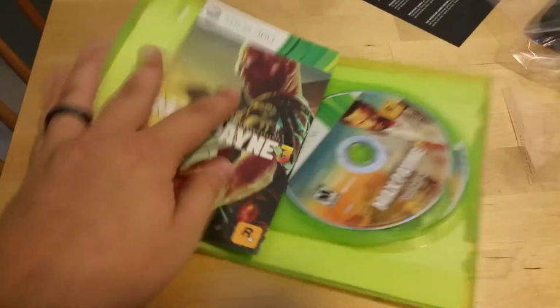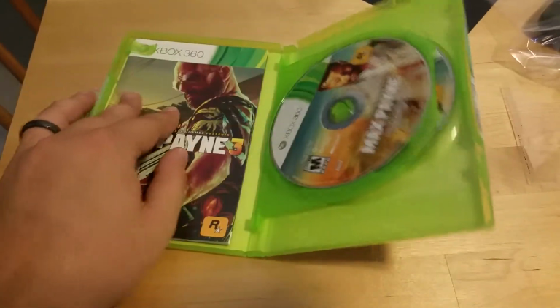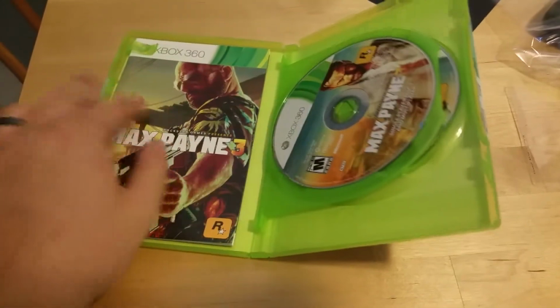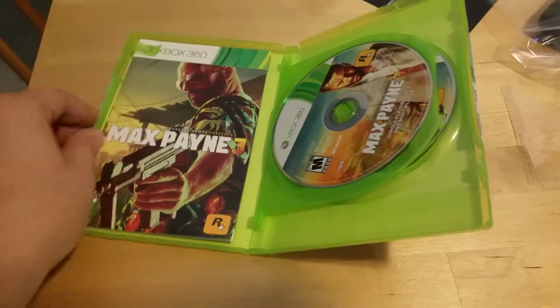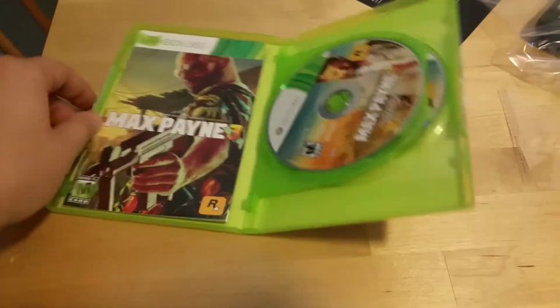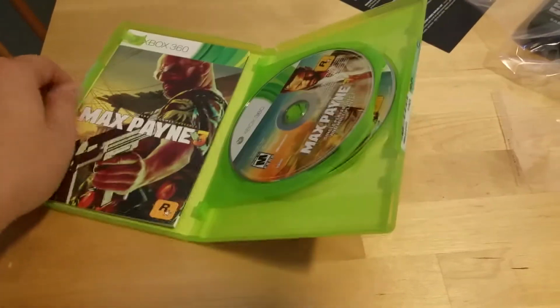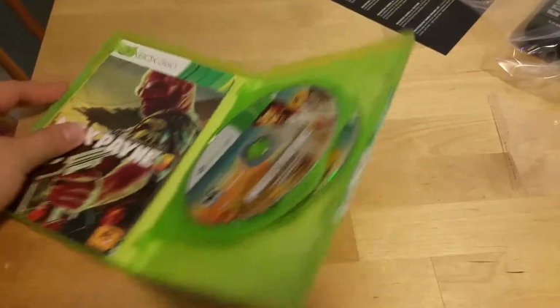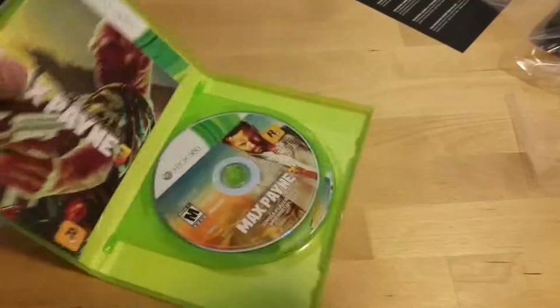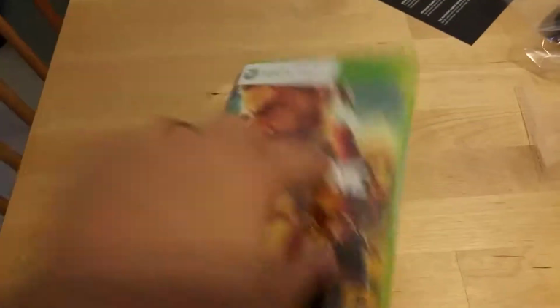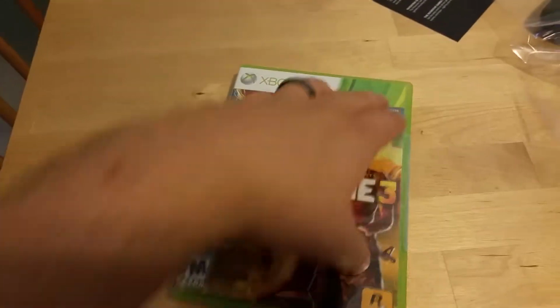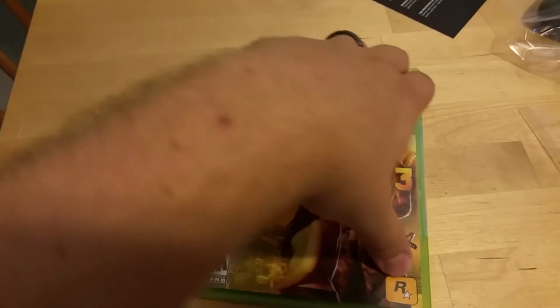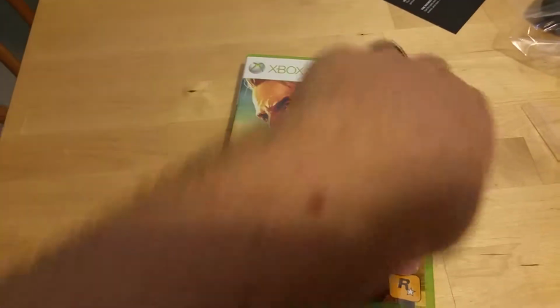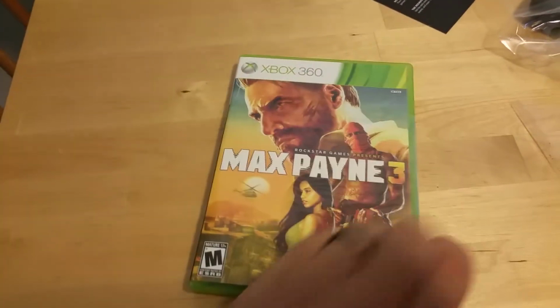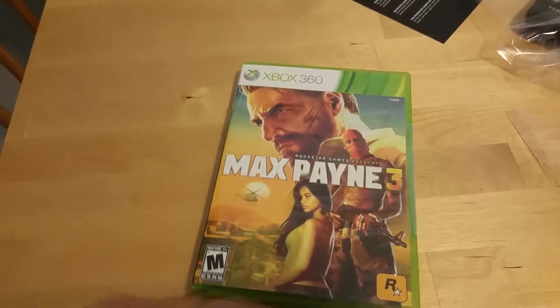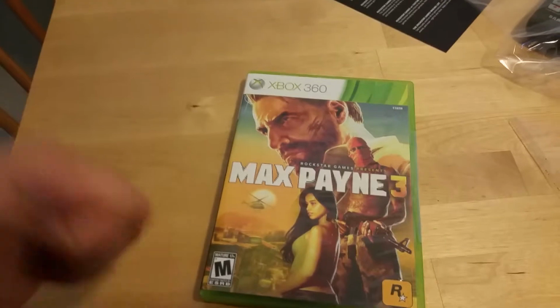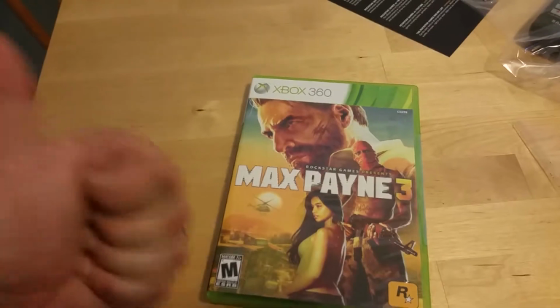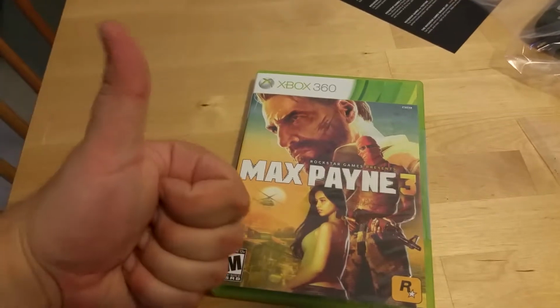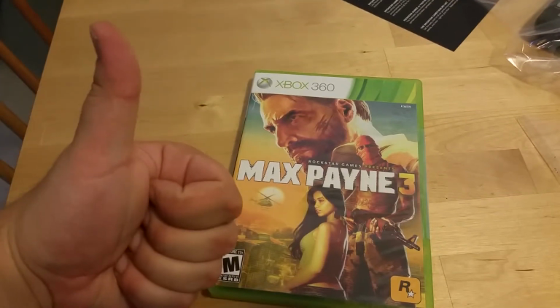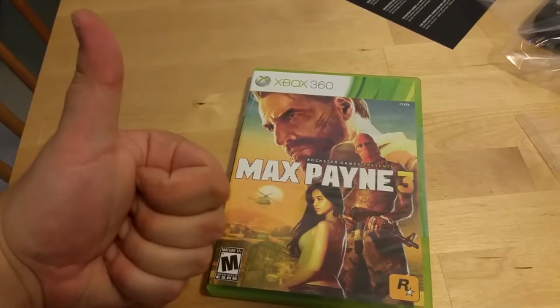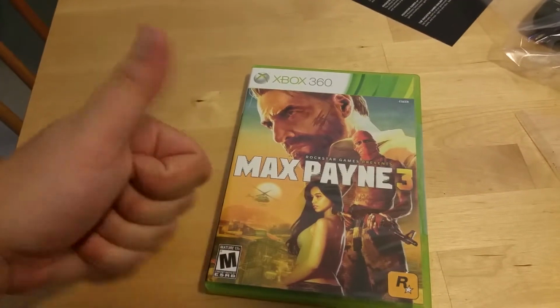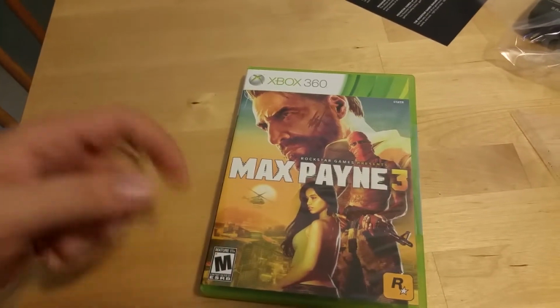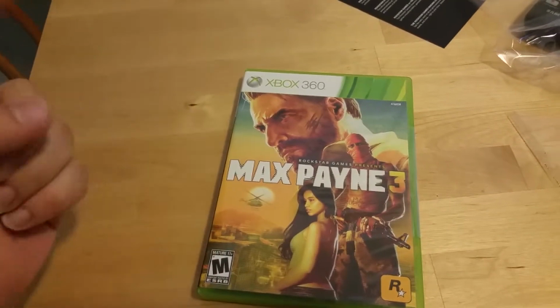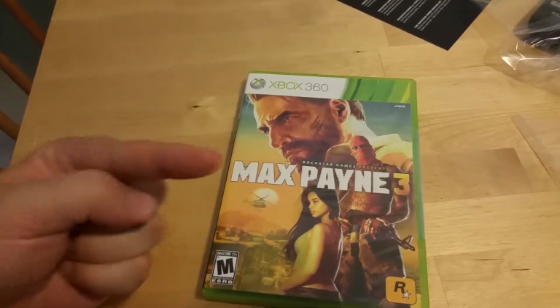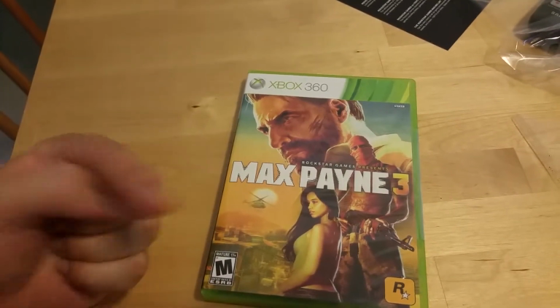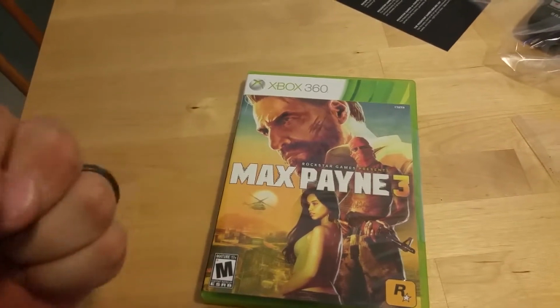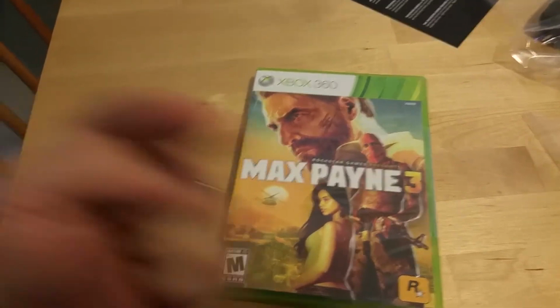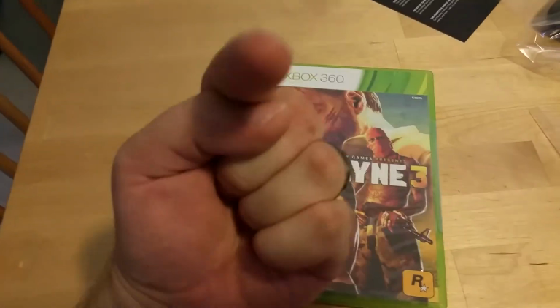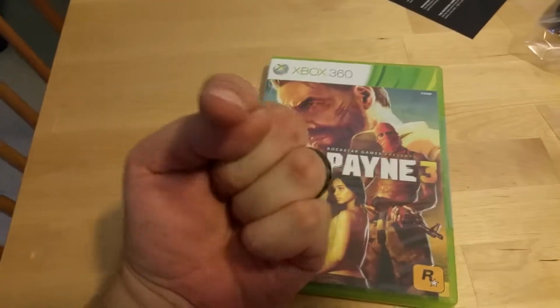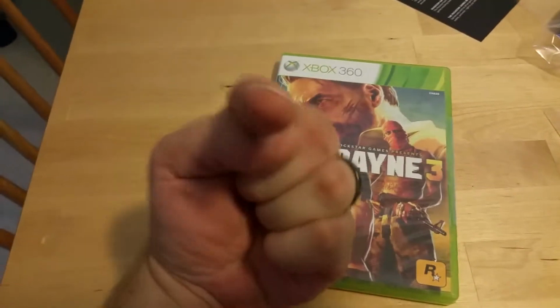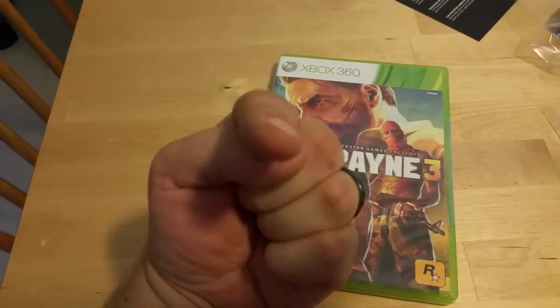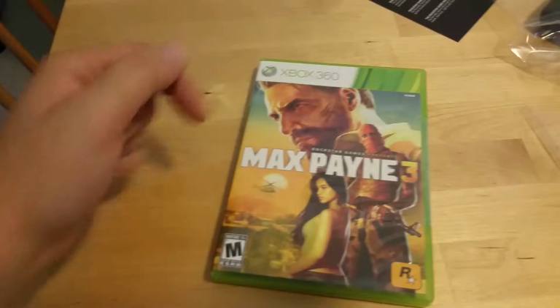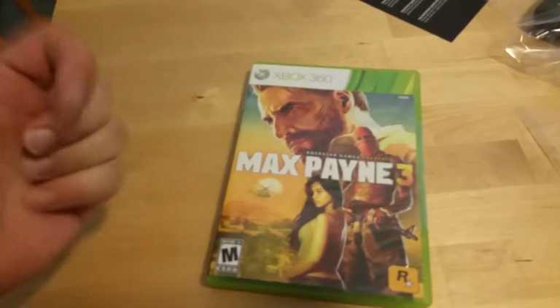And you know, it's always nice to open a new game that you only paid $6 for. So anyways, thank you so much for watching. And I will see you later.